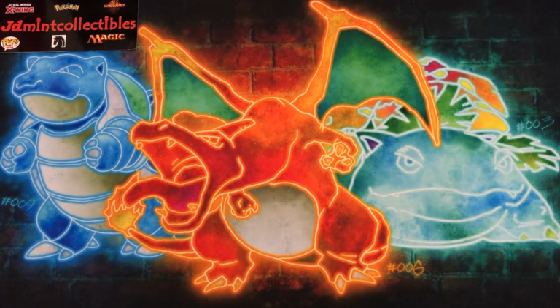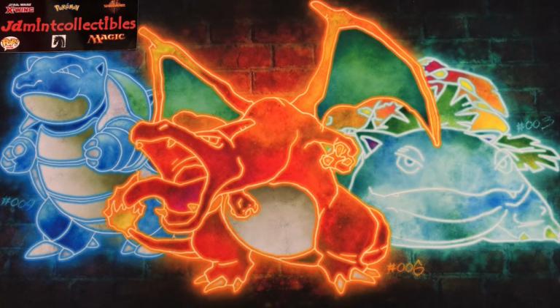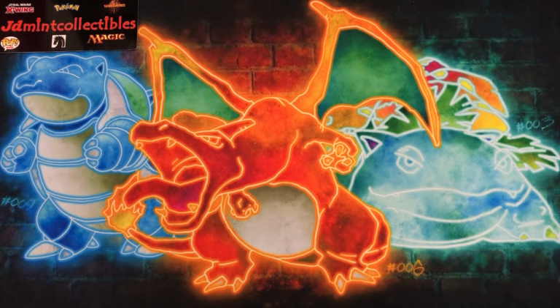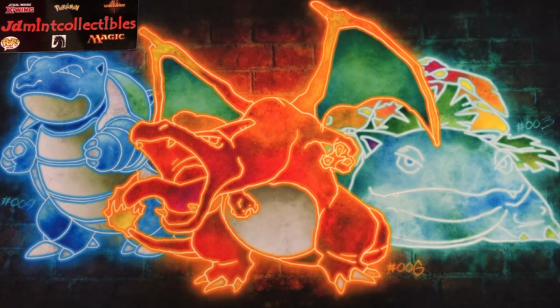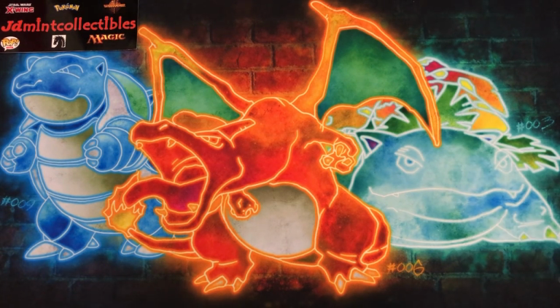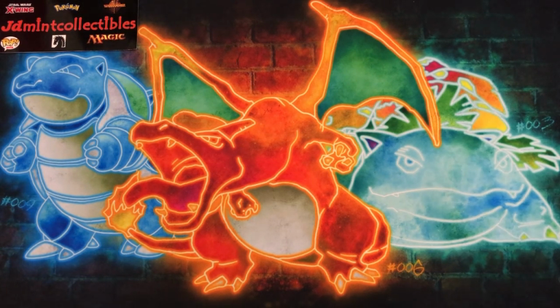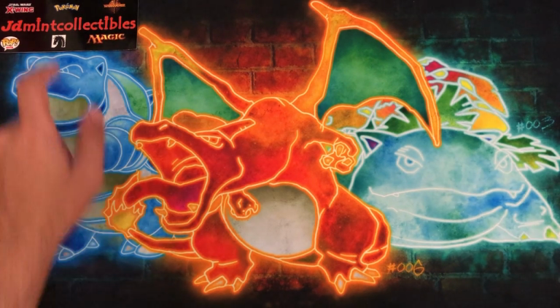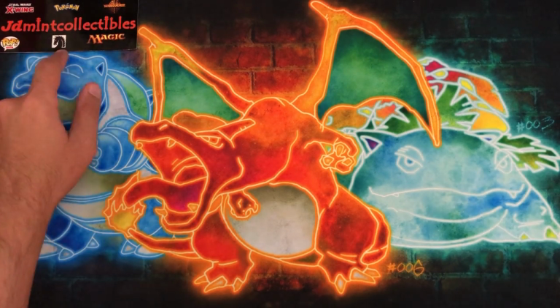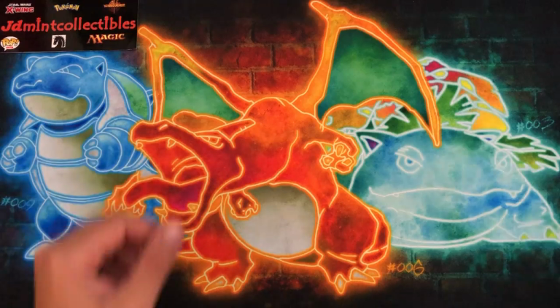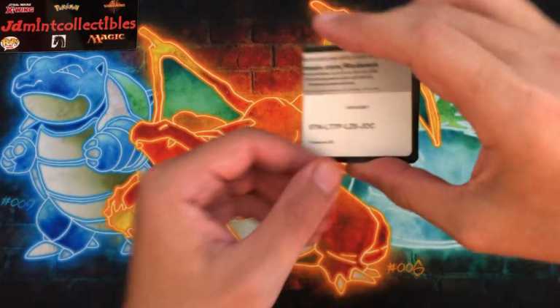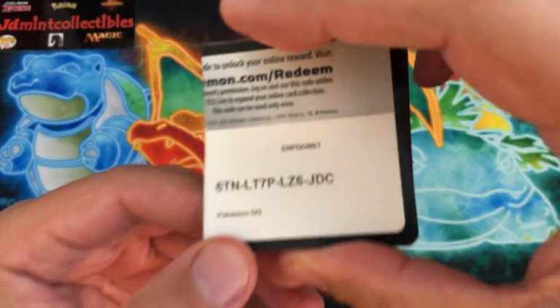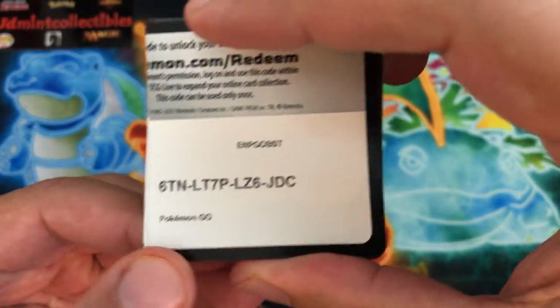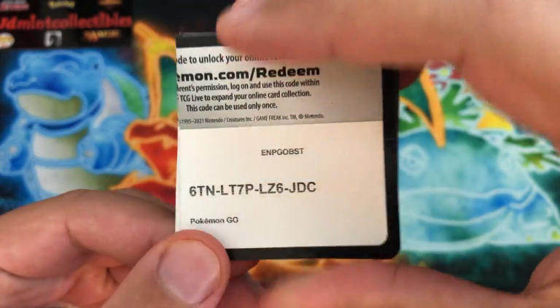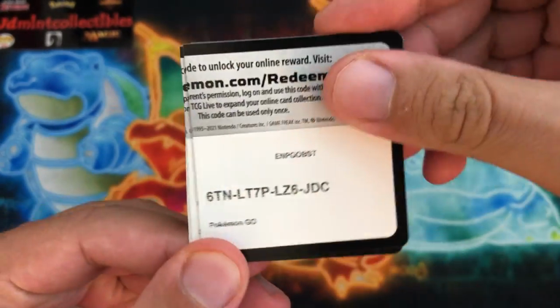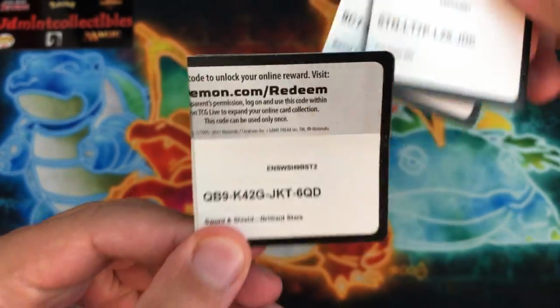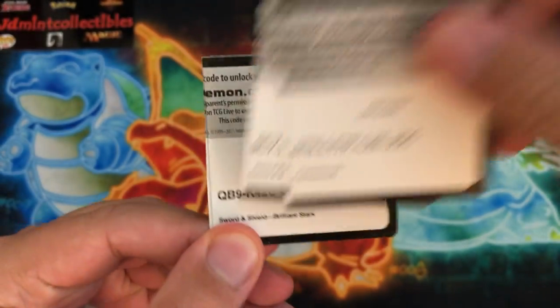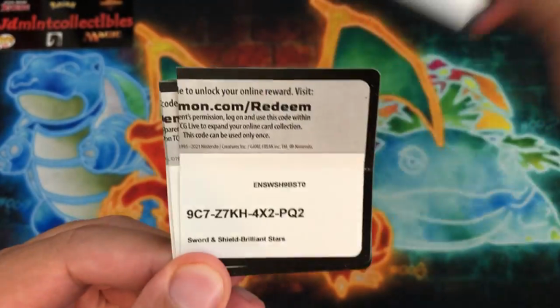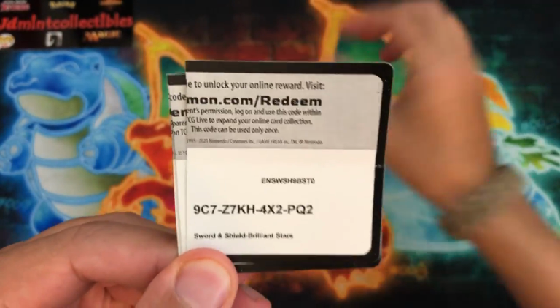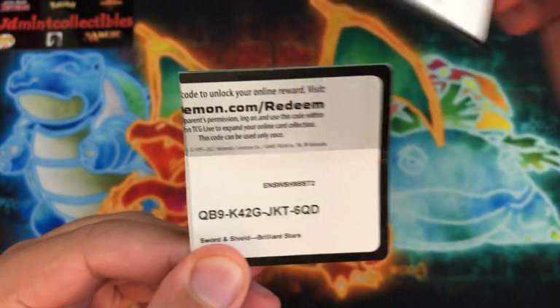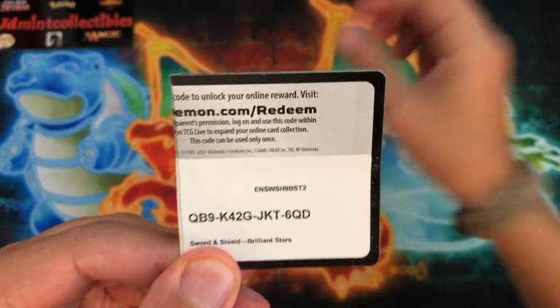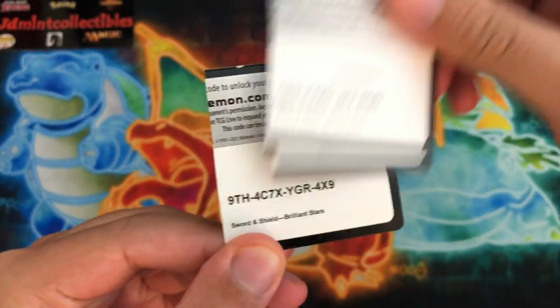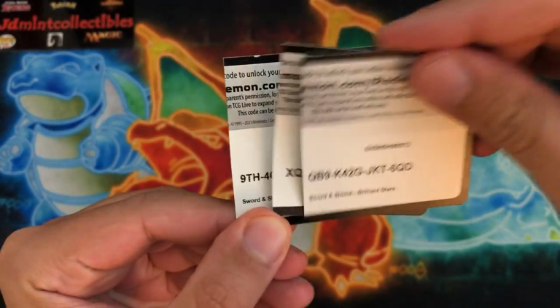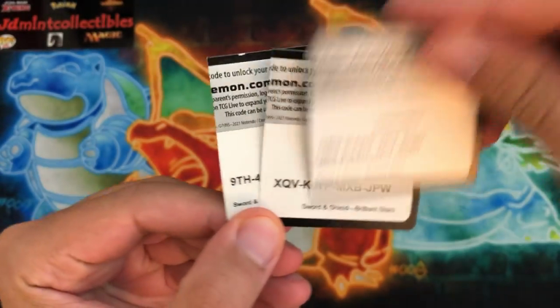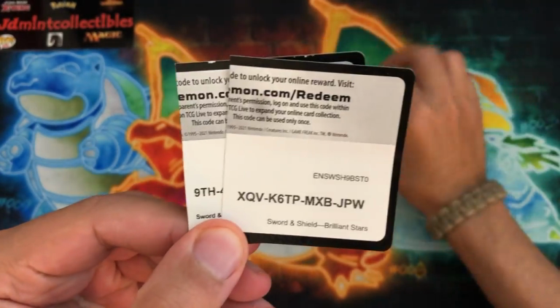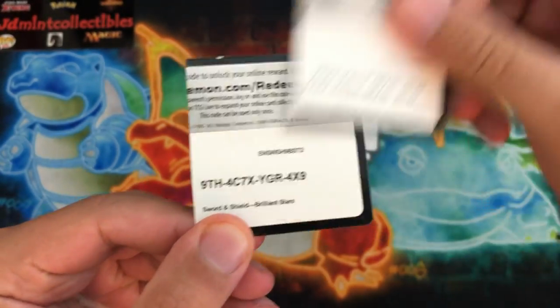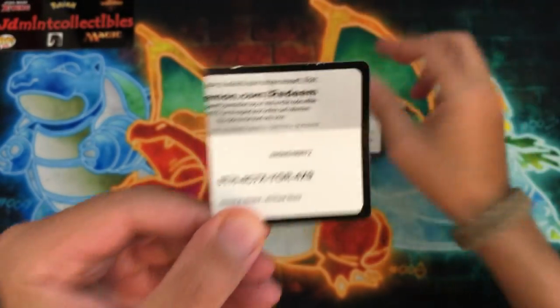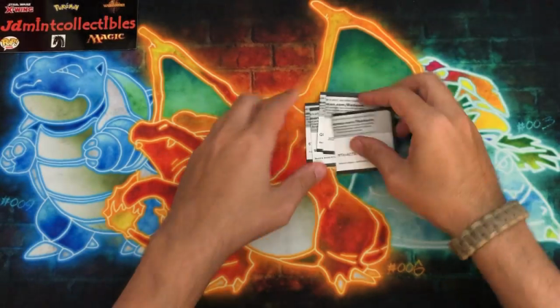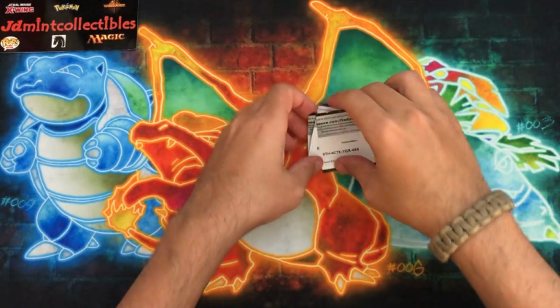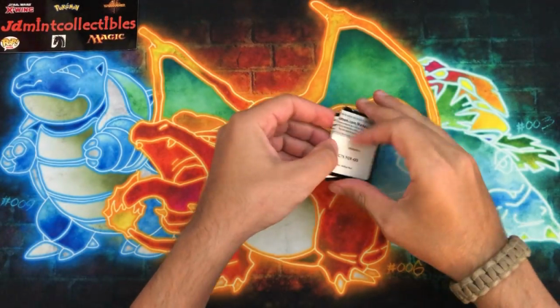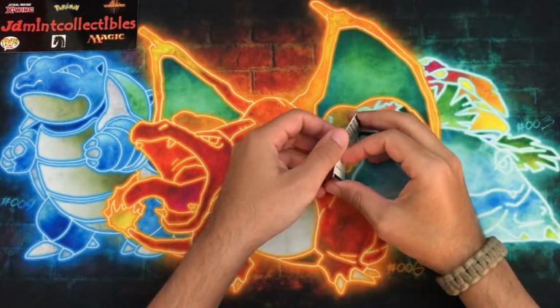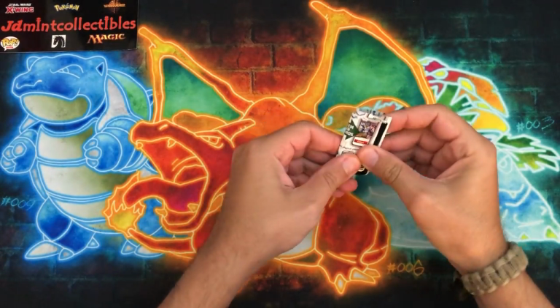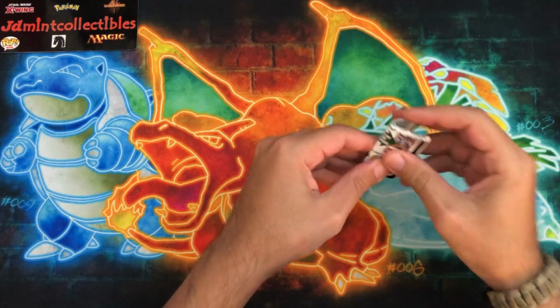What's going on everybody, Wacko Backo here. Today's opening is sponsored by JD Mint Collectibles. He's been my sponsor for a long time now - he provides me with all kinds of amazing things to do for these openings, and all this stuff you guys find here you can find on his website. The link will be in the description along with the discount code.